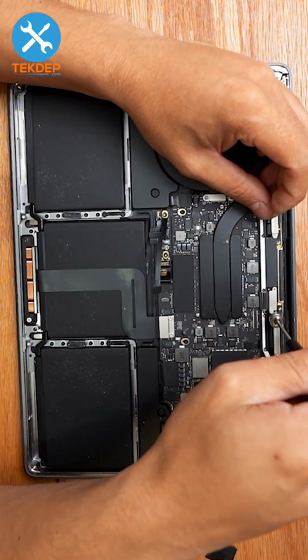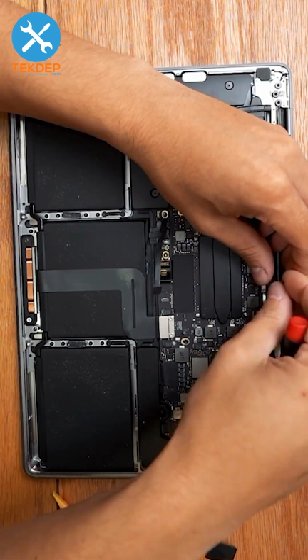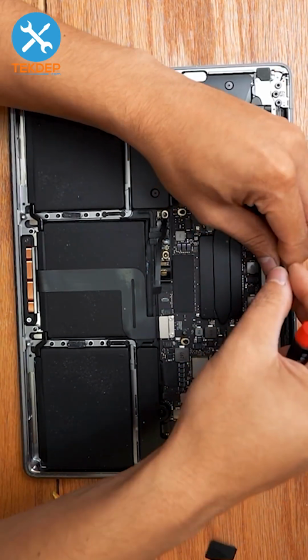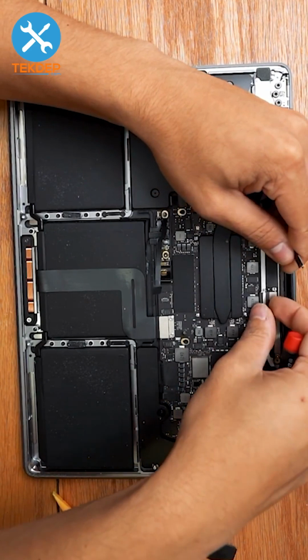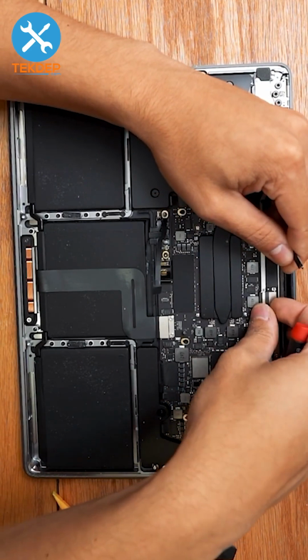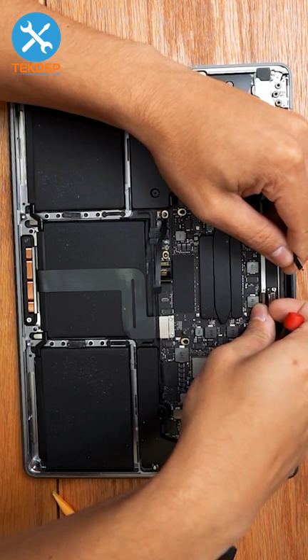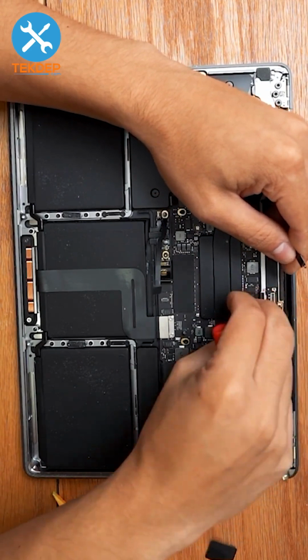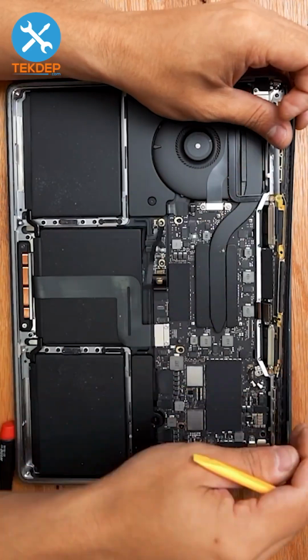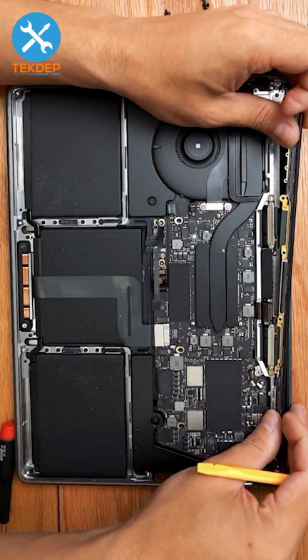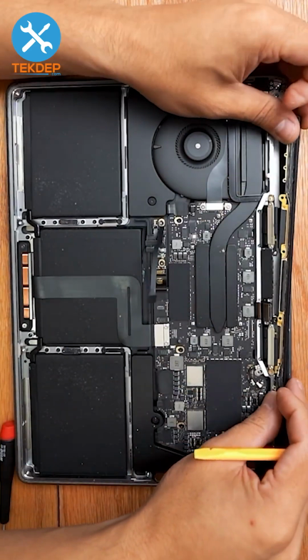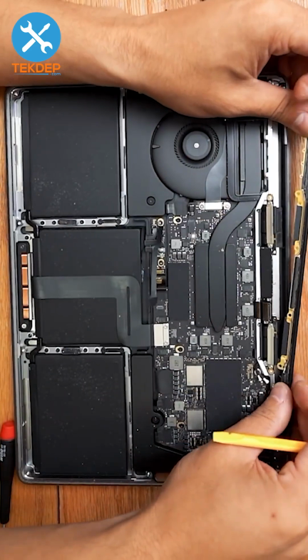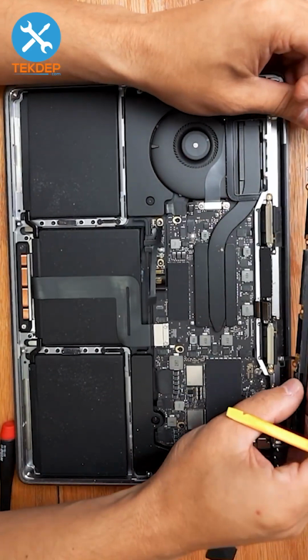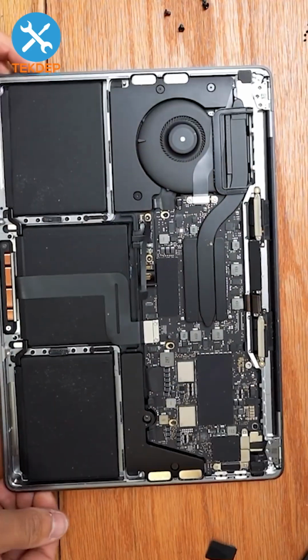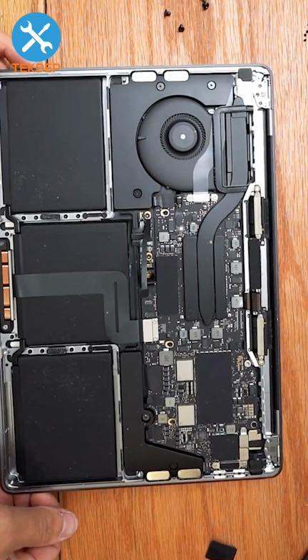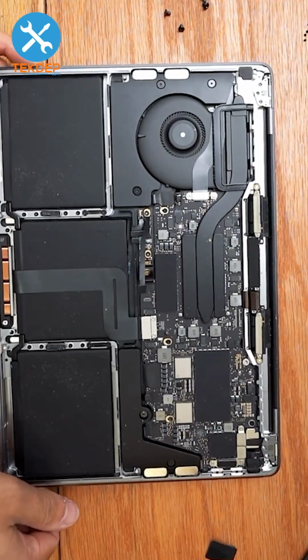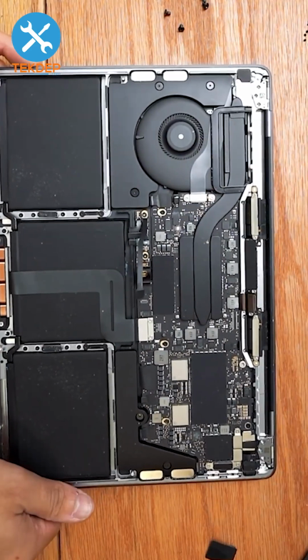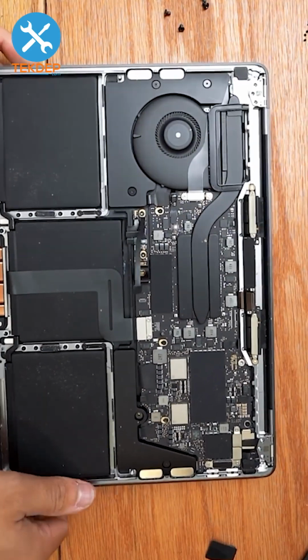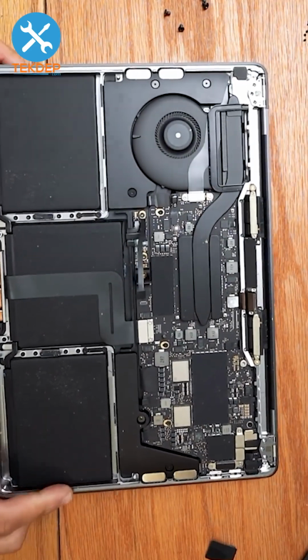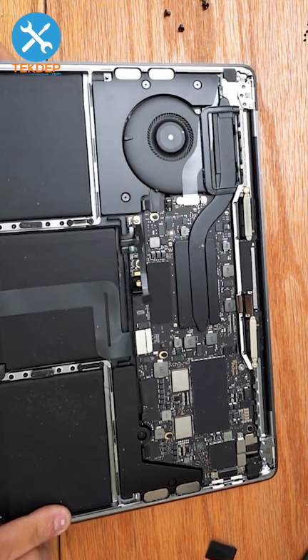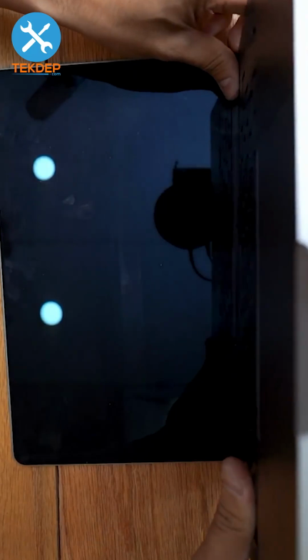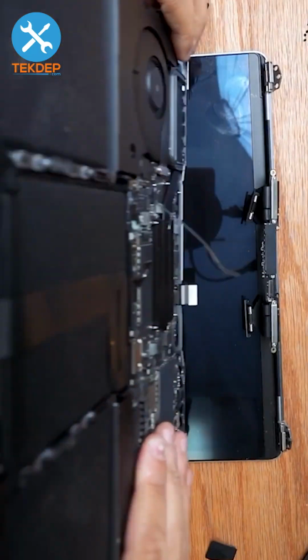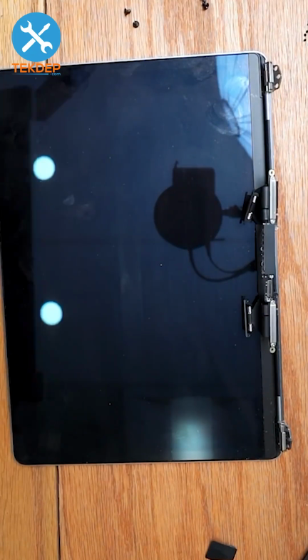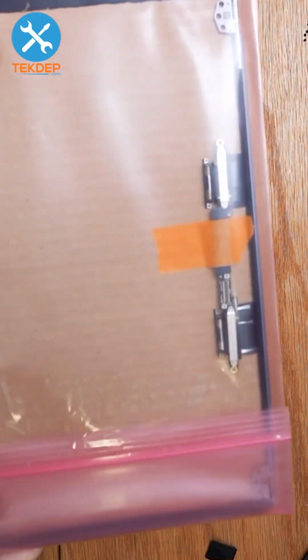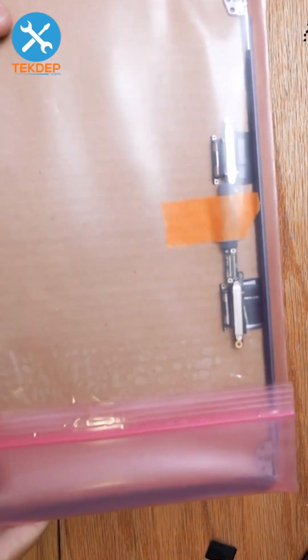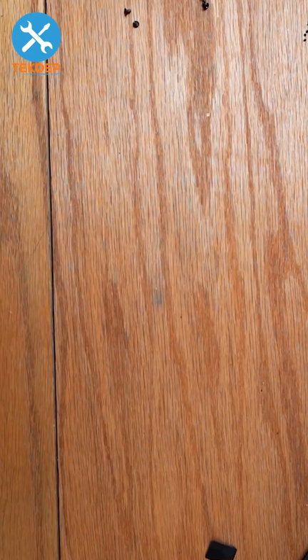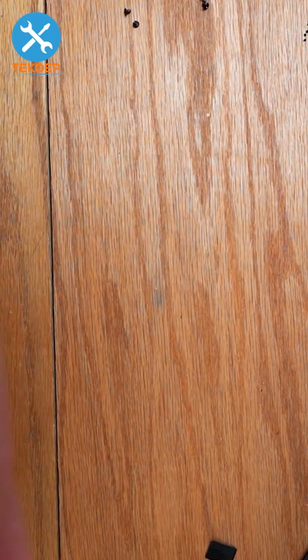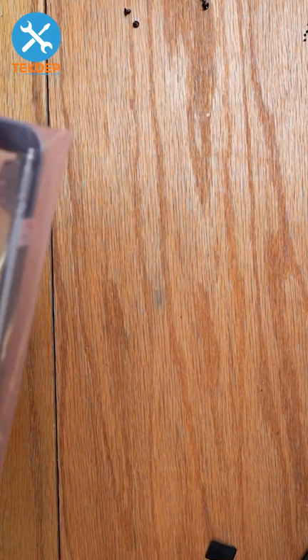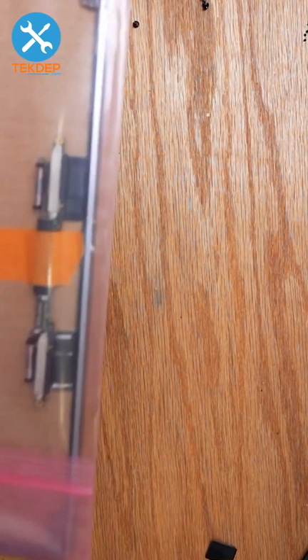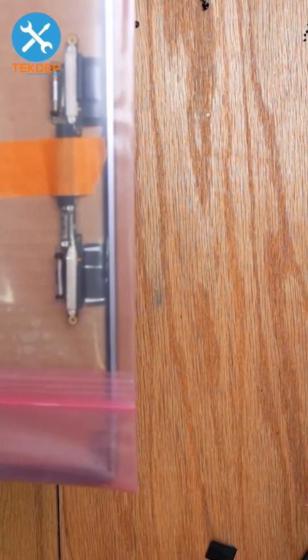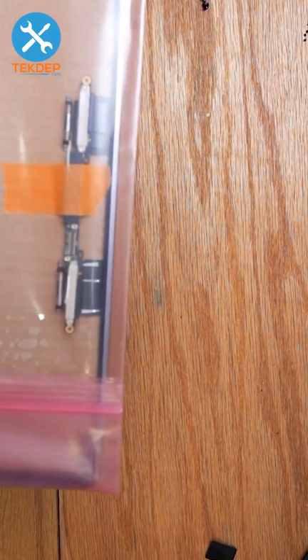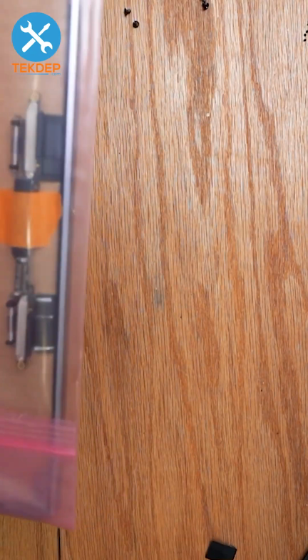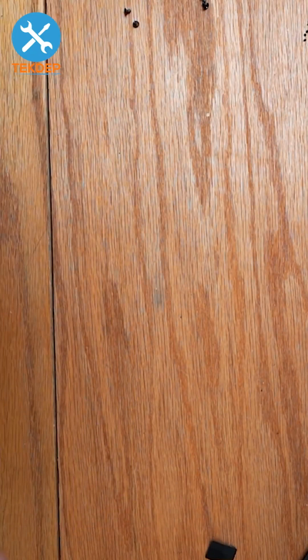Unplug the LCD display connector and remove the Wi-Fi vent module. Open up the unit and separate the top case from the bottom case. We've got our new LCD here ready to install.